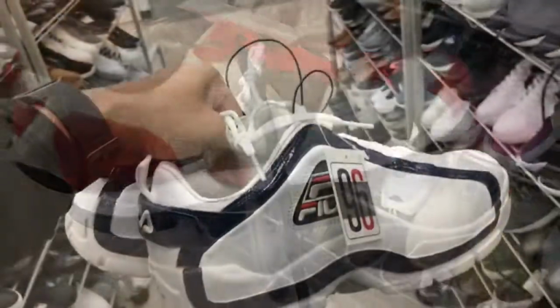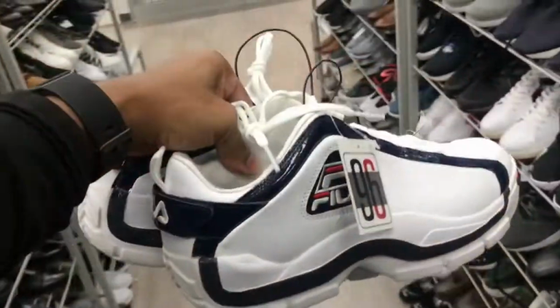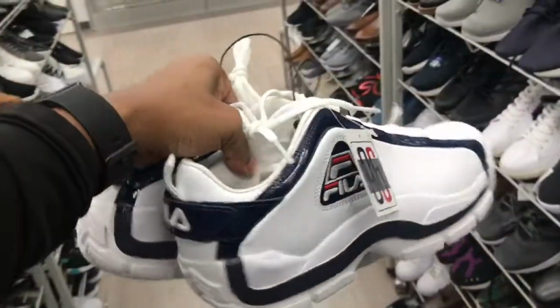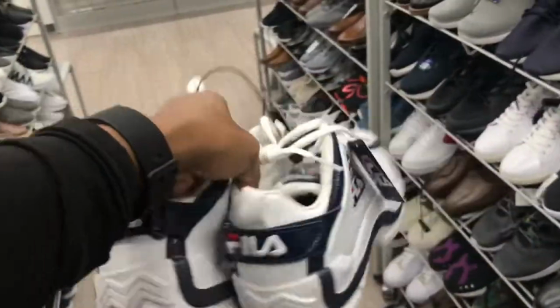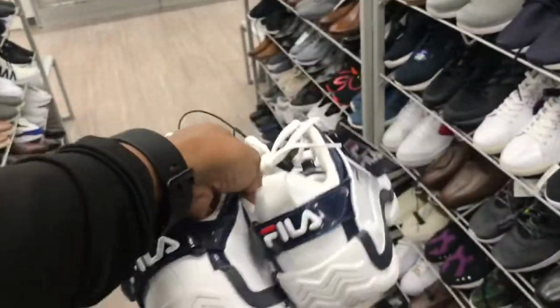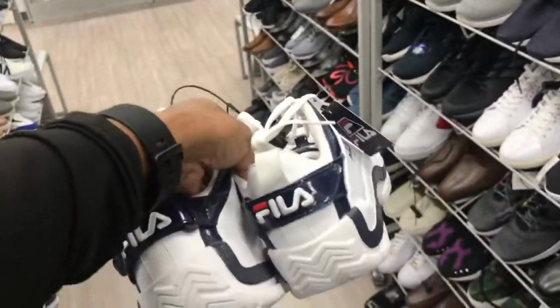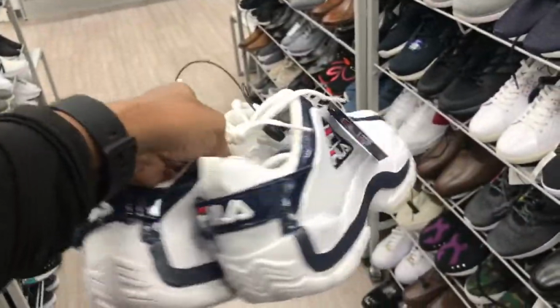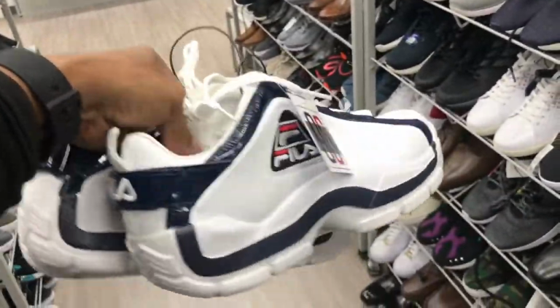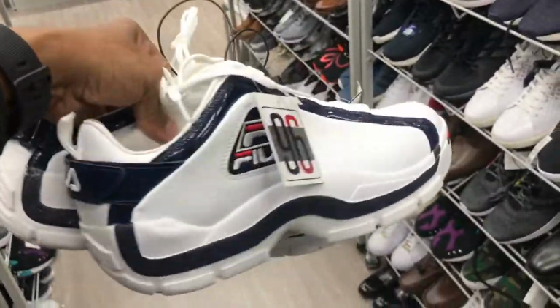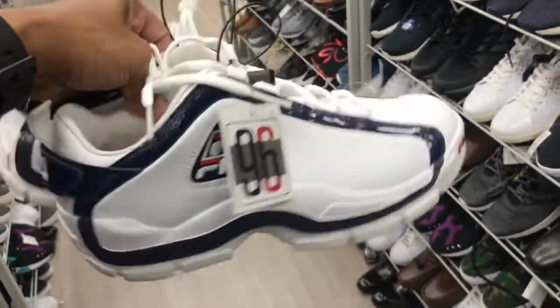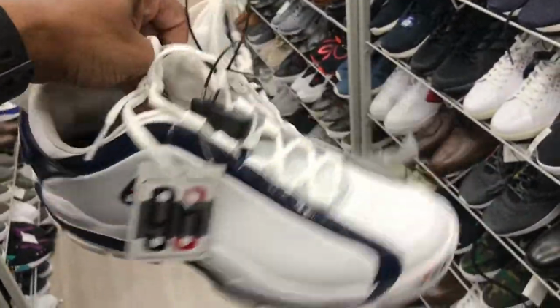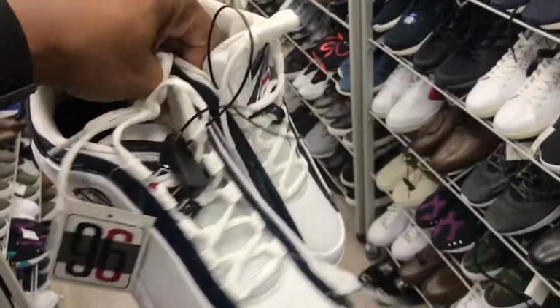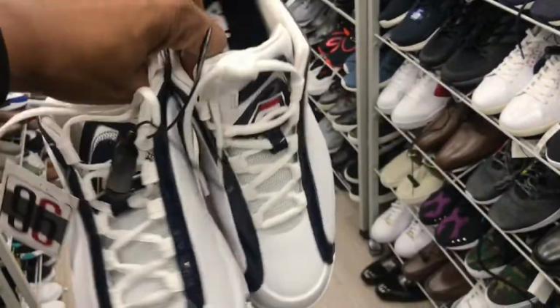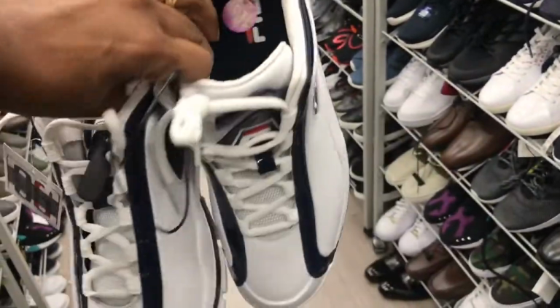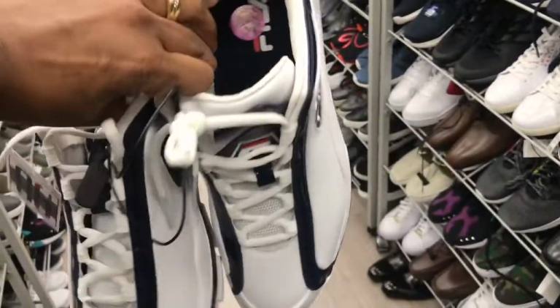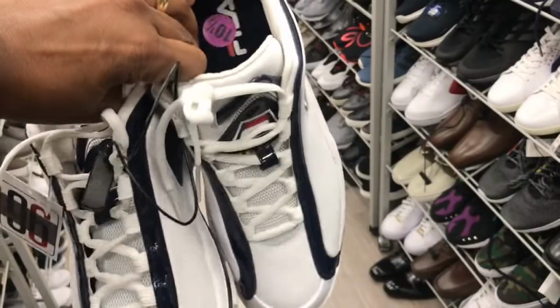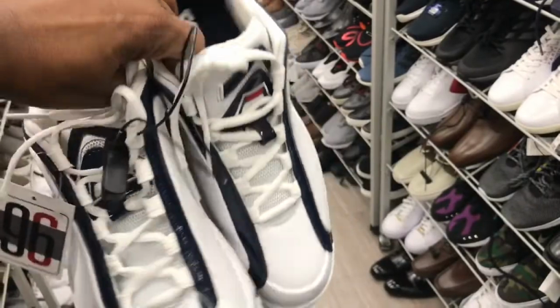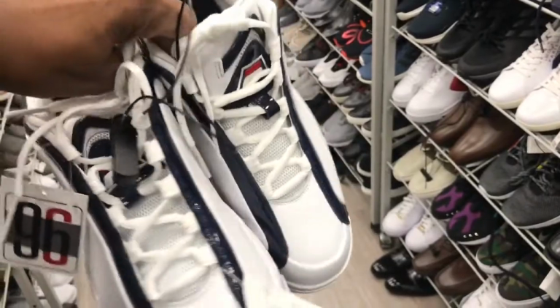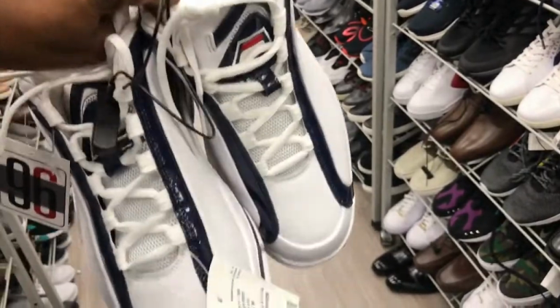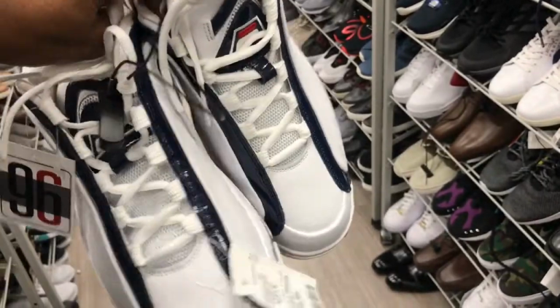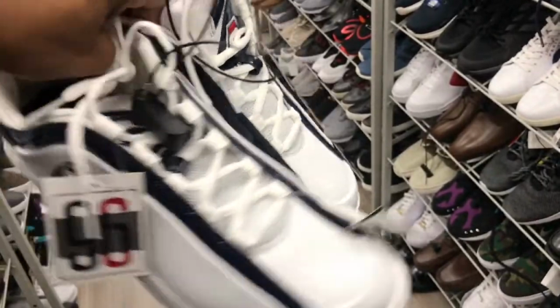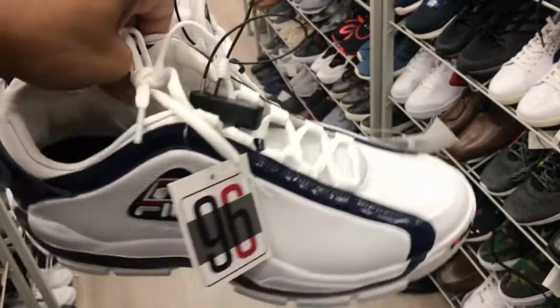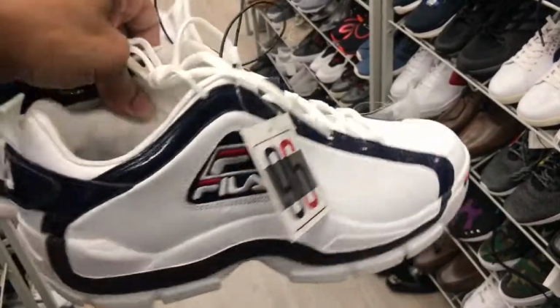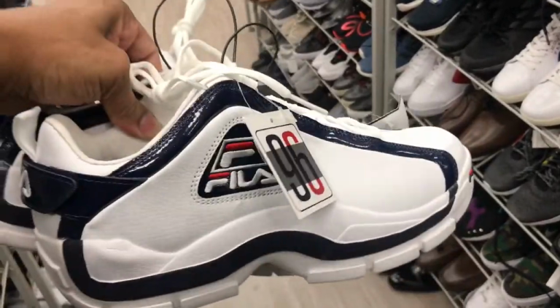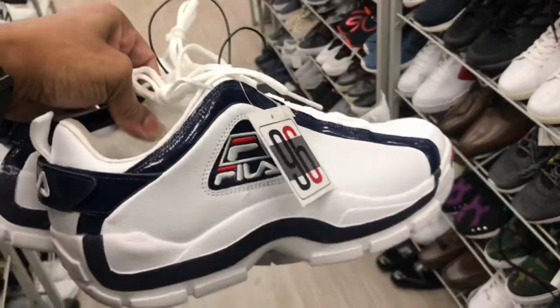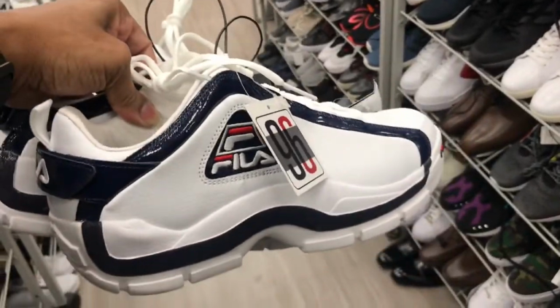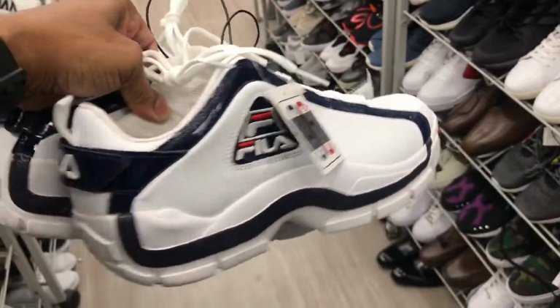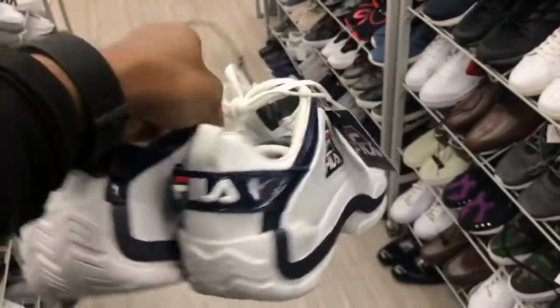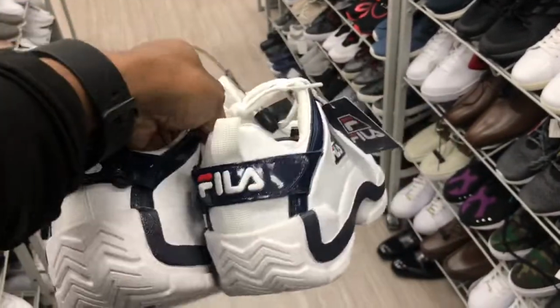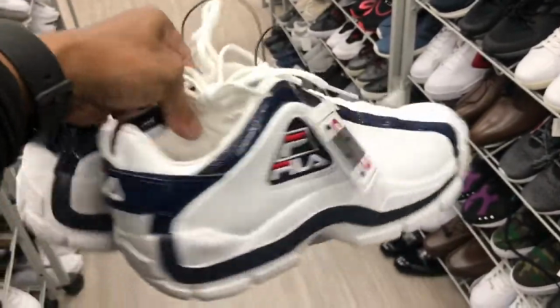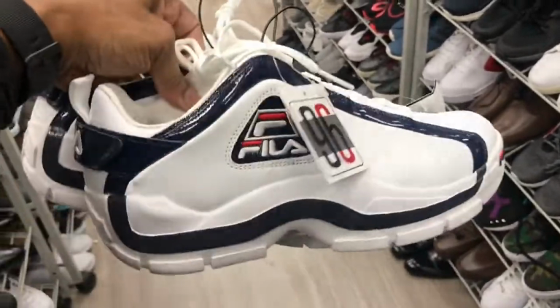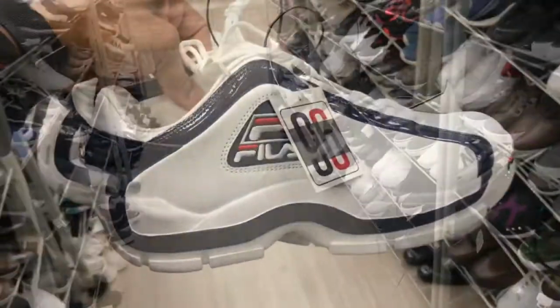Found some of these low-top Feelers up in here — size 10.5. They want $39.99 for these joints up in Burlington.